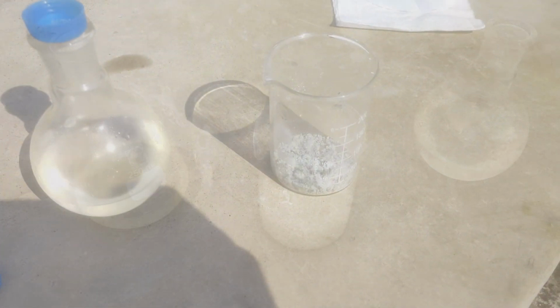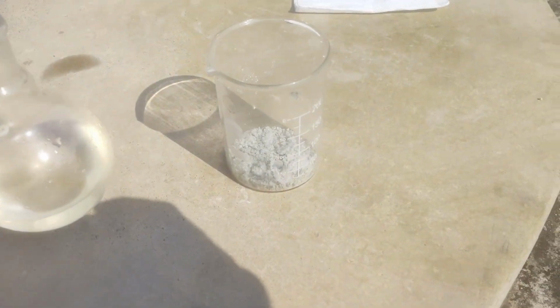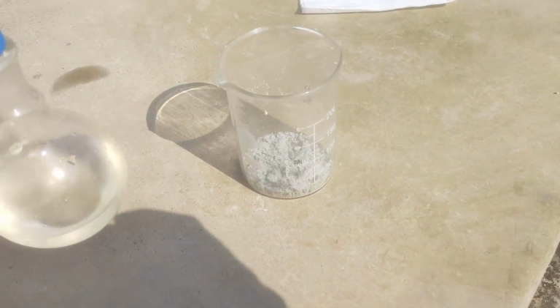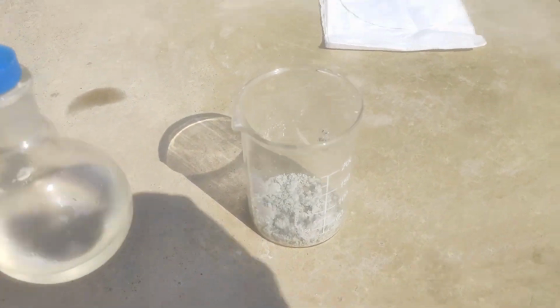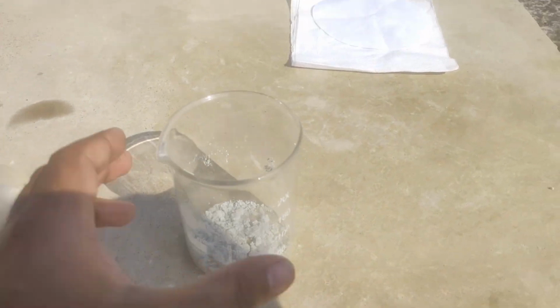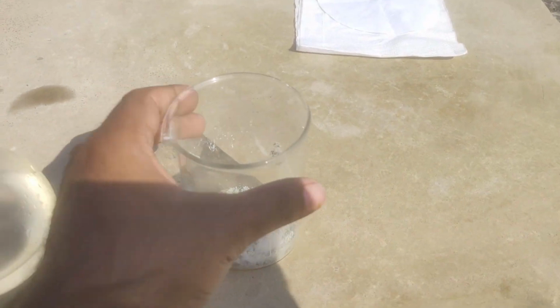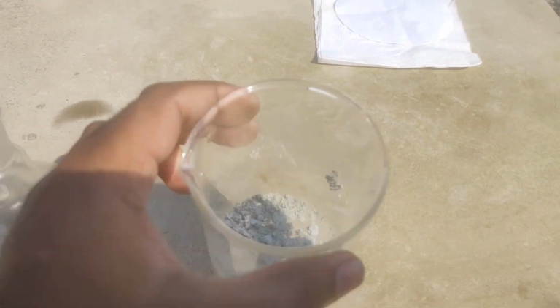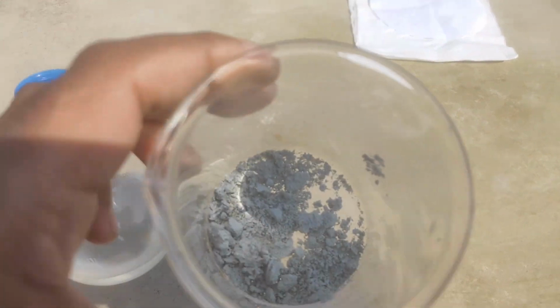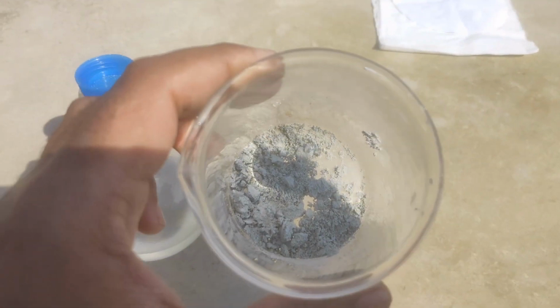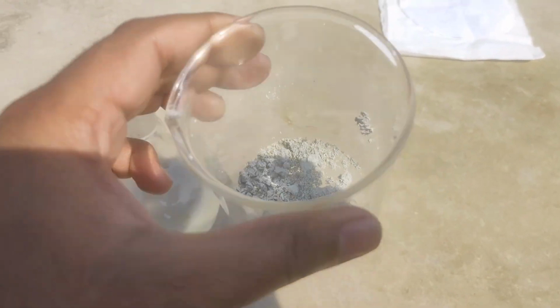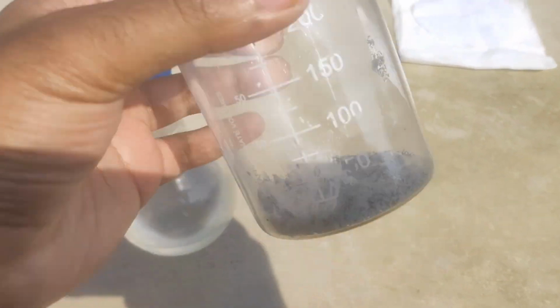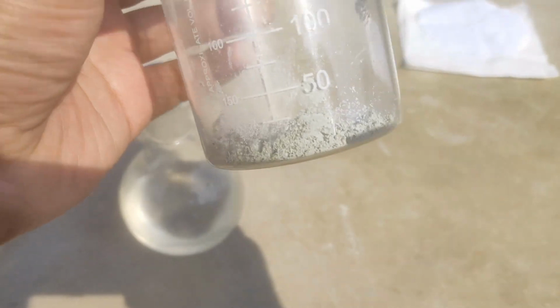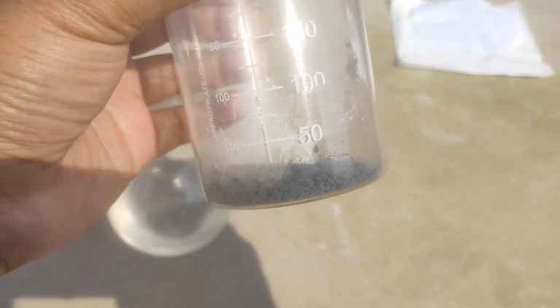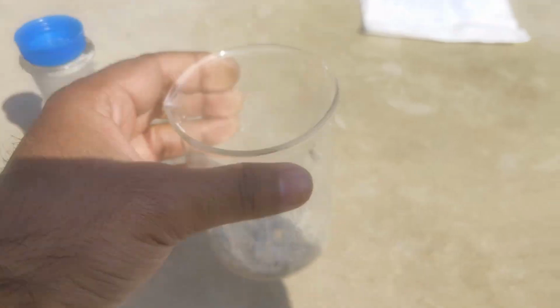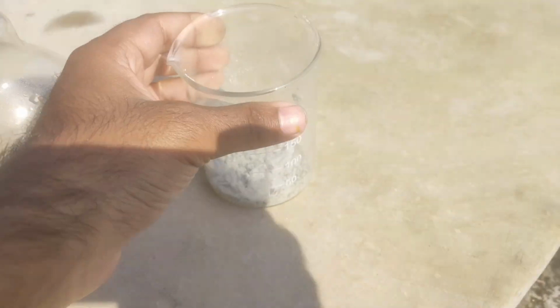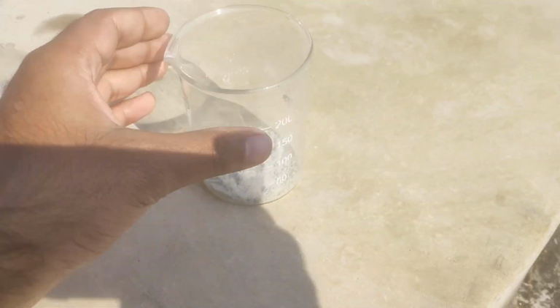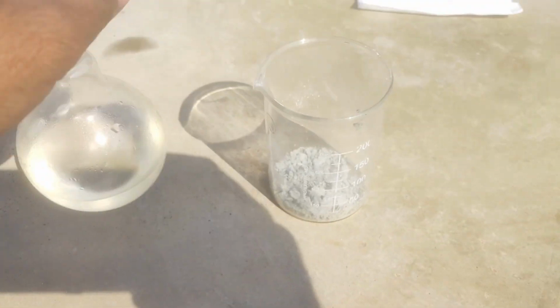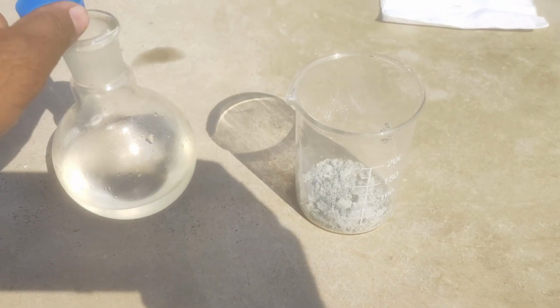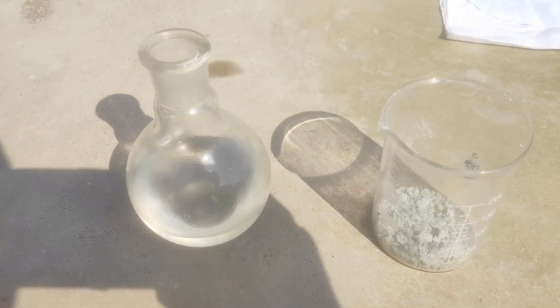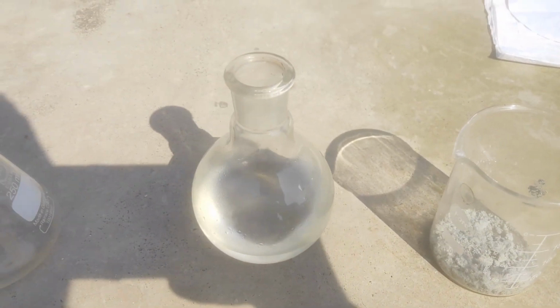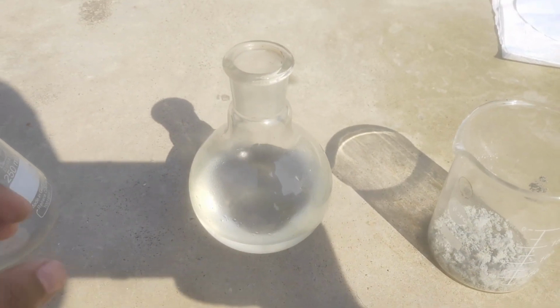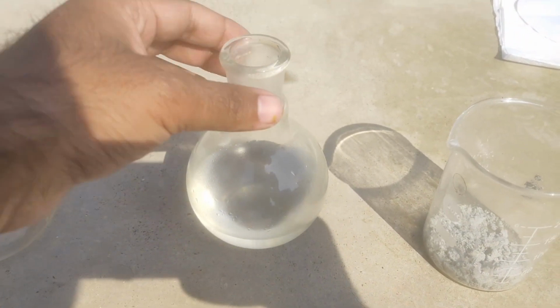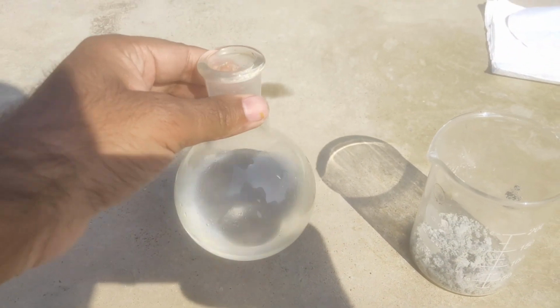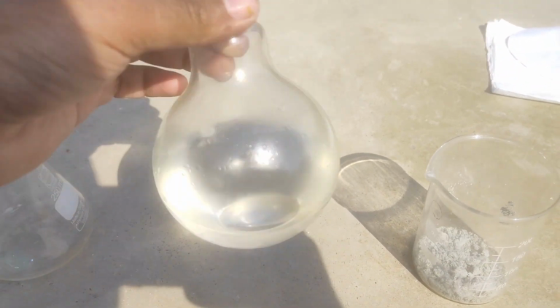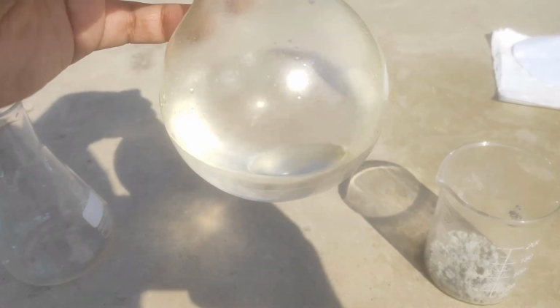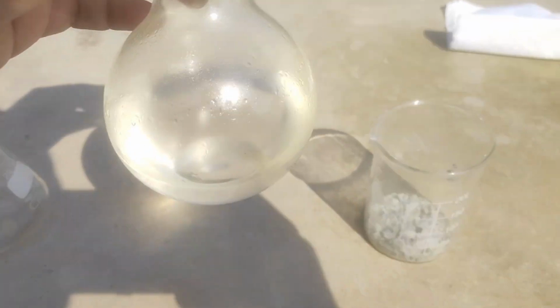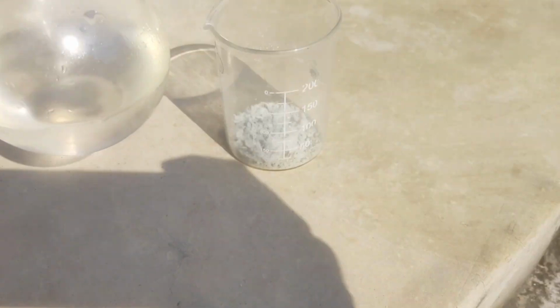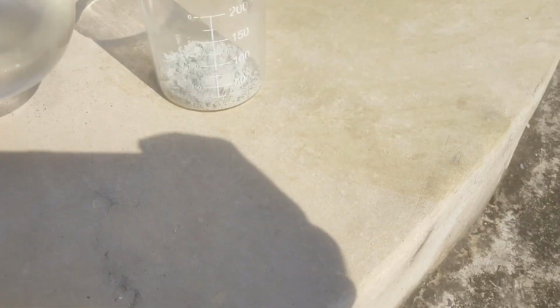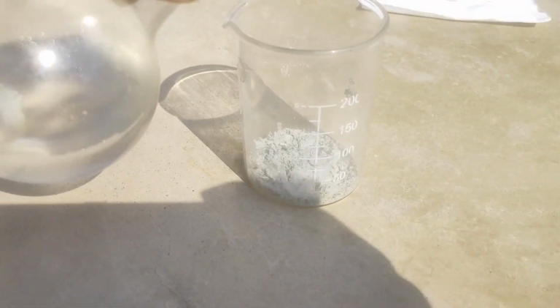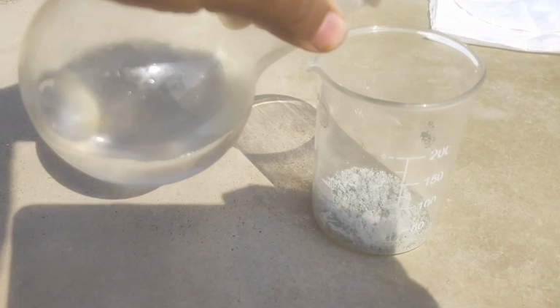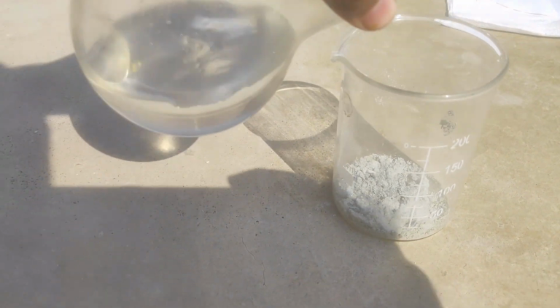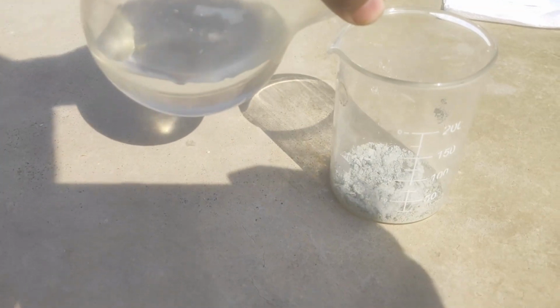The obtained filtrate is then reacted with clean distilled 20% hydrochloric acid, free from any iron or any sort of impurity that may cause issues in the plating process.